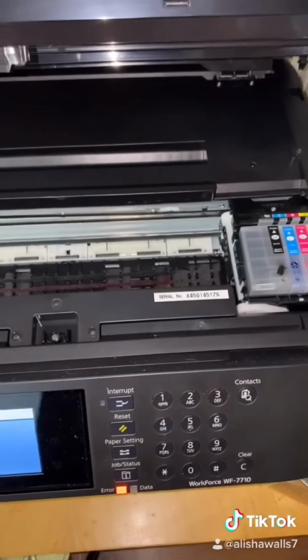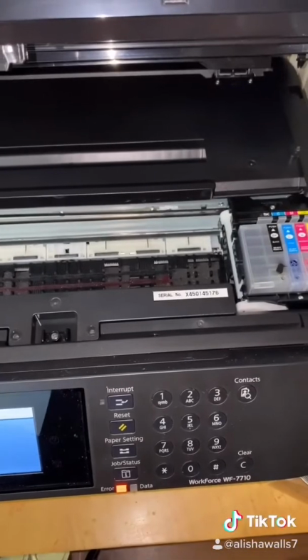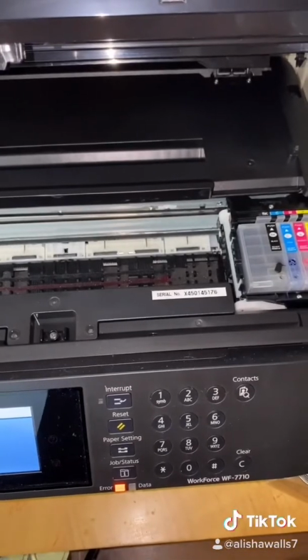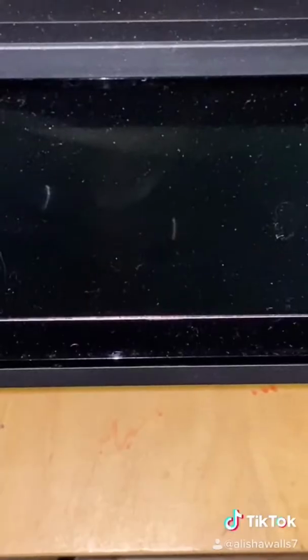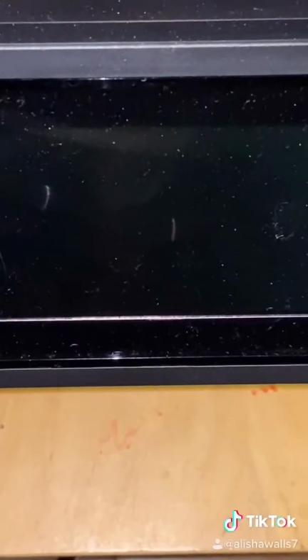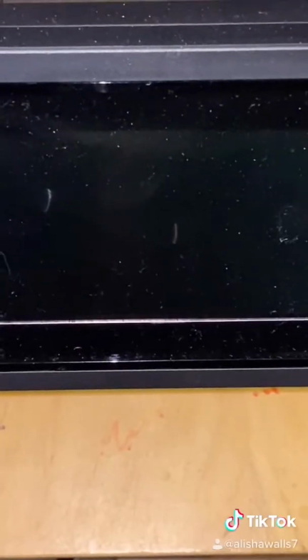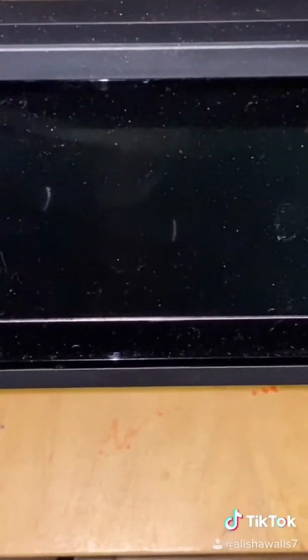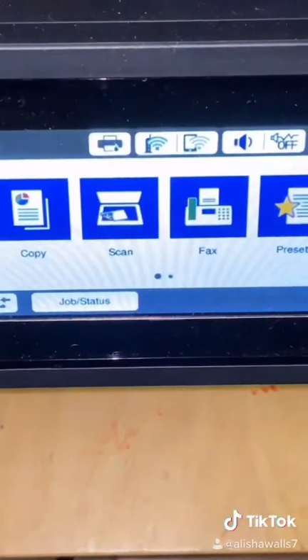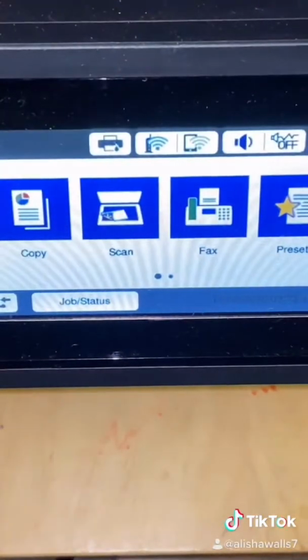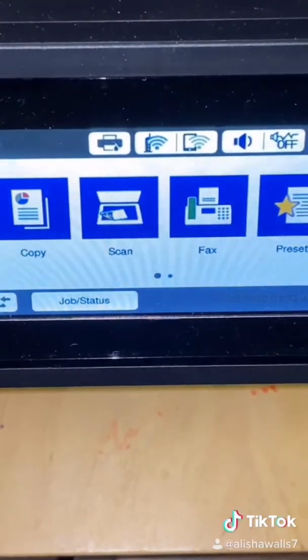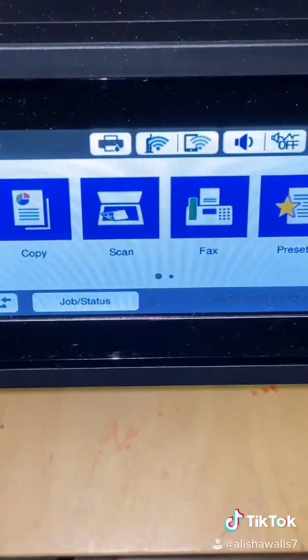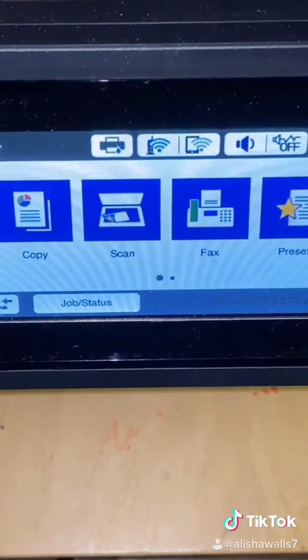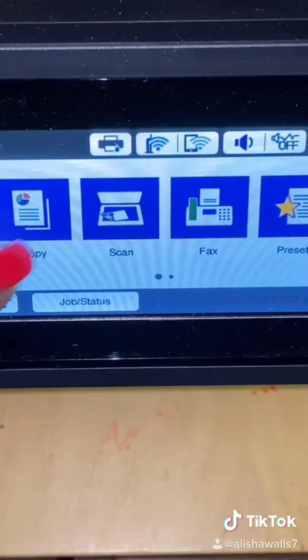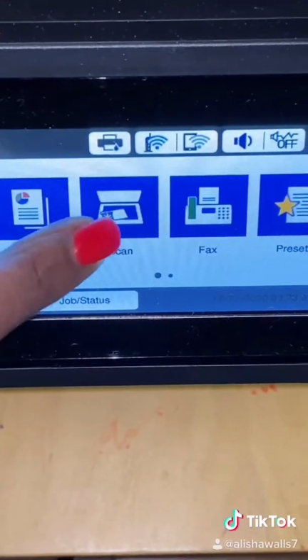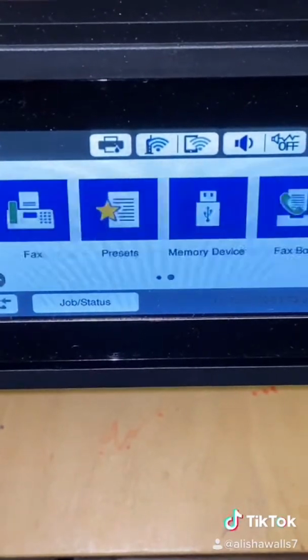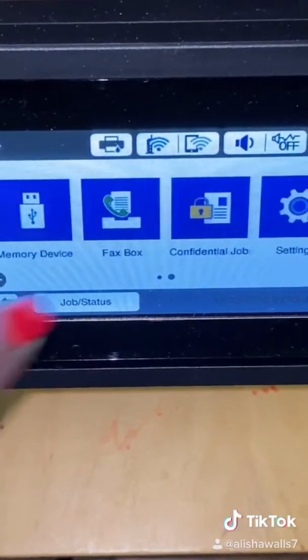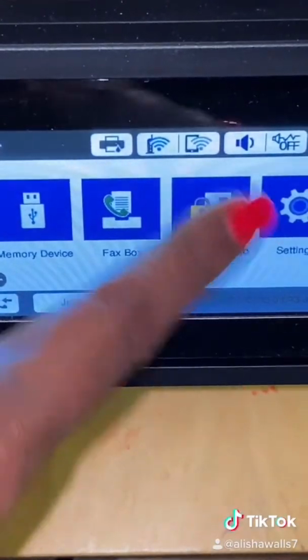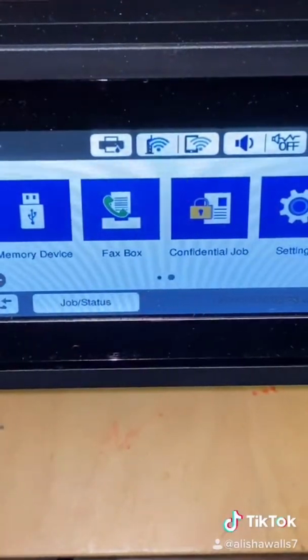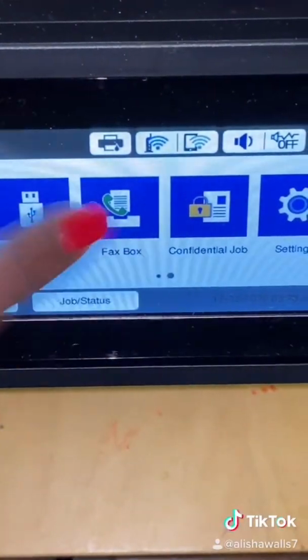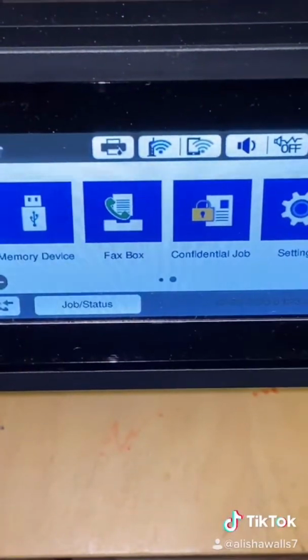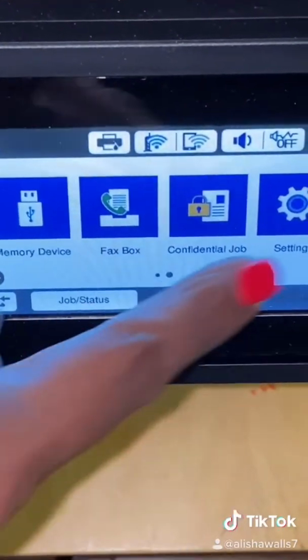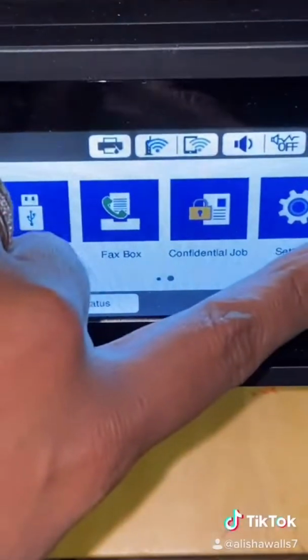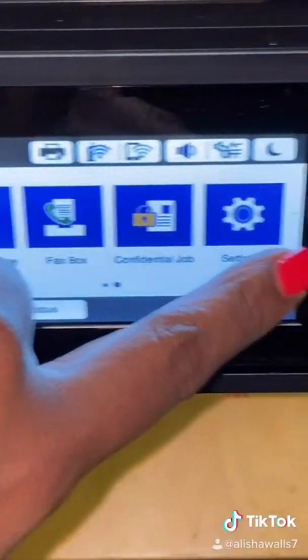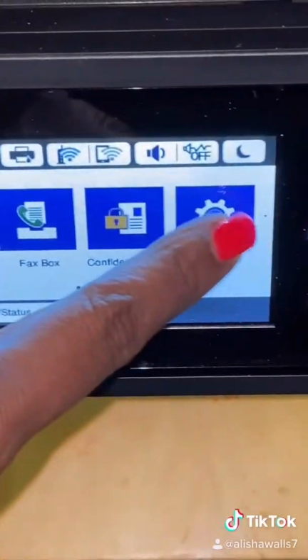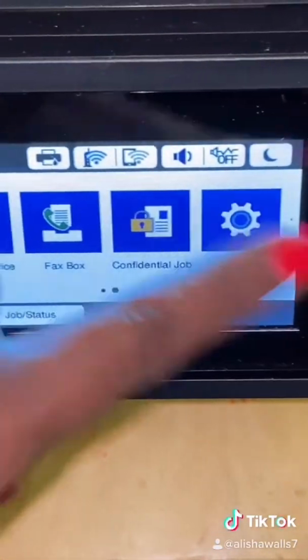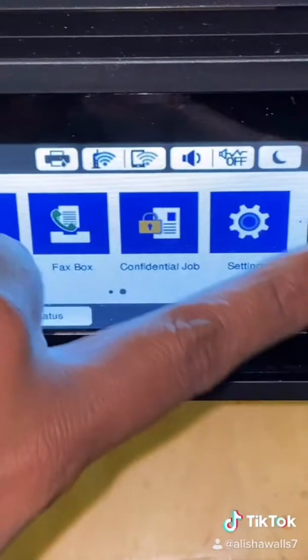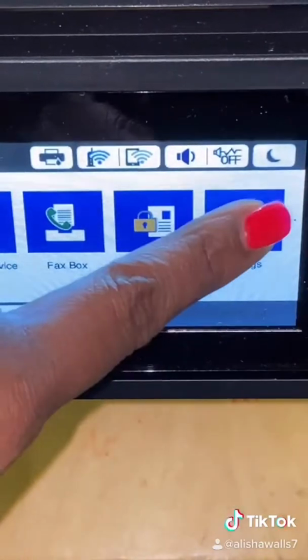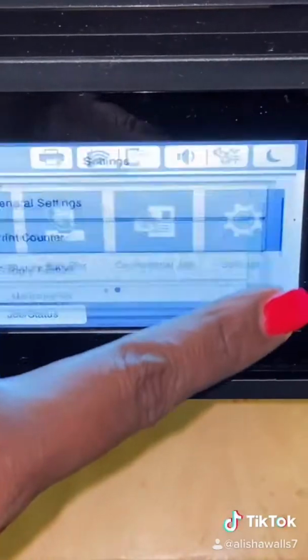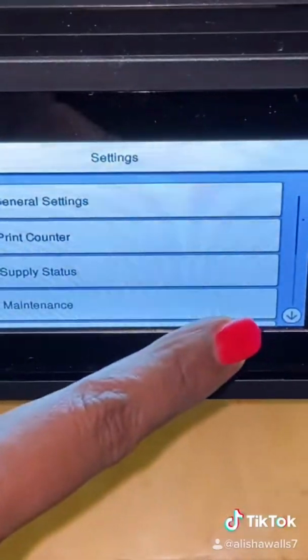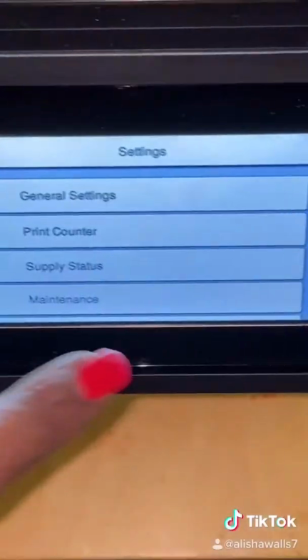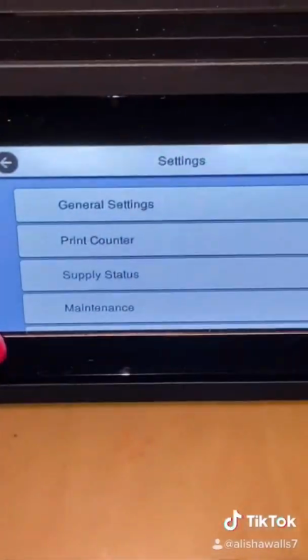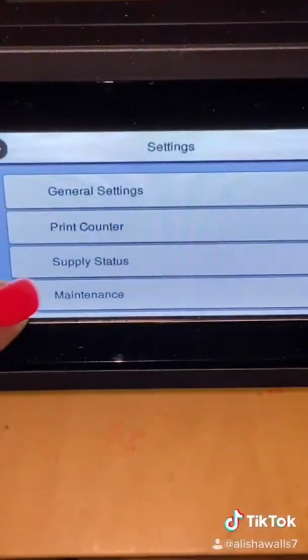The first thing you want to do is go to the settings tab on your printer. Now if you have an Epson, this is of course what you want to do.